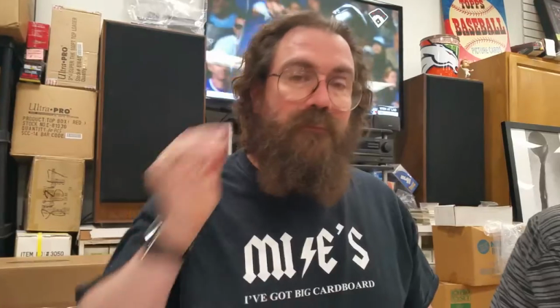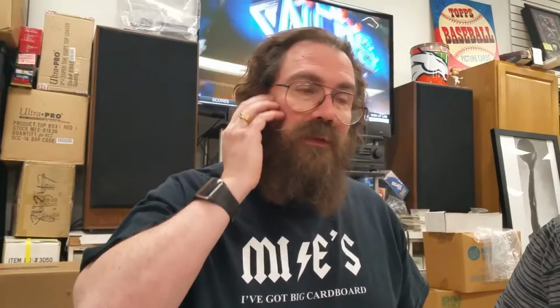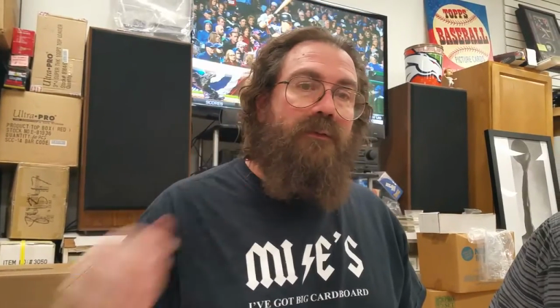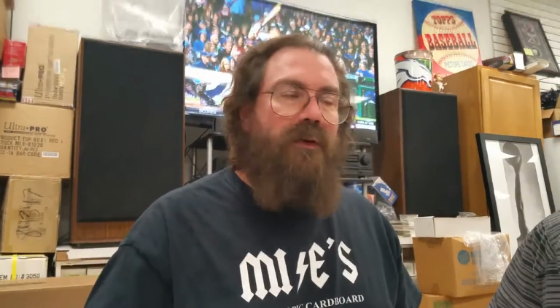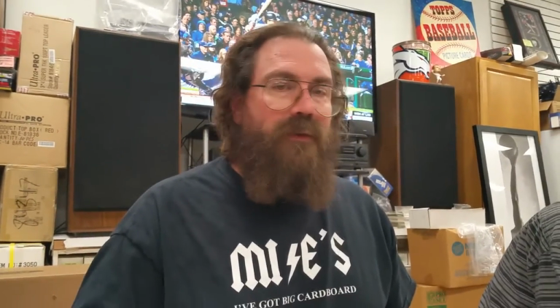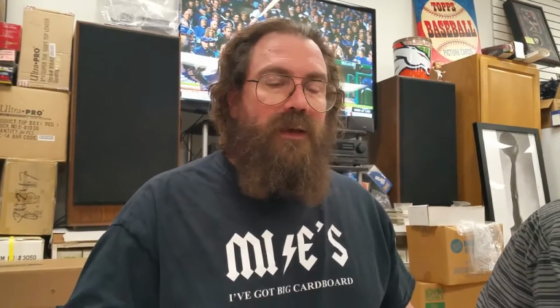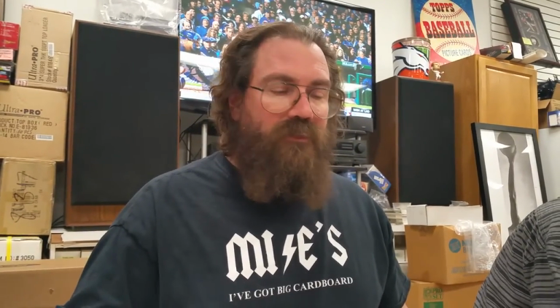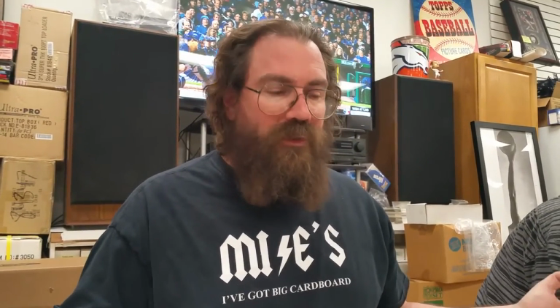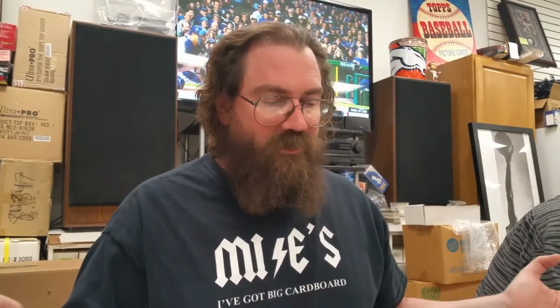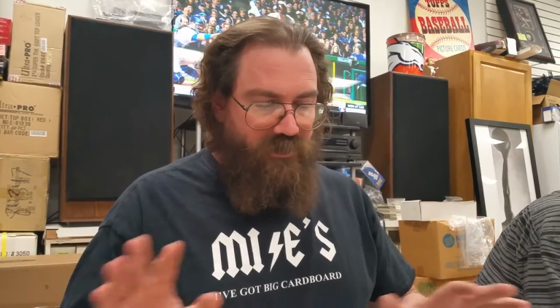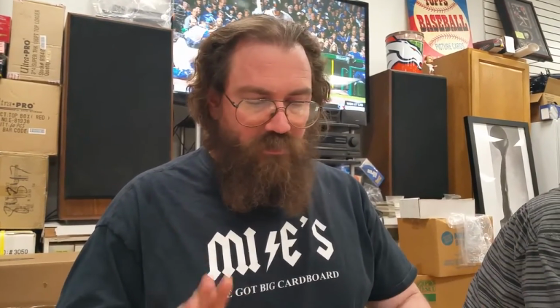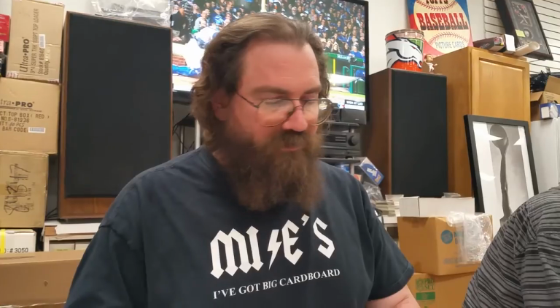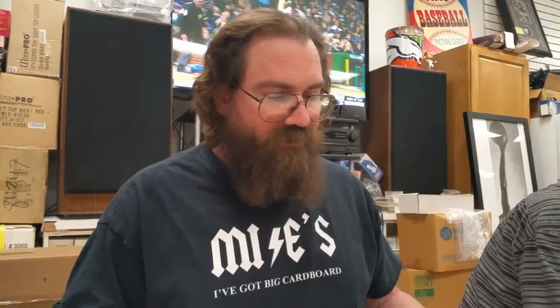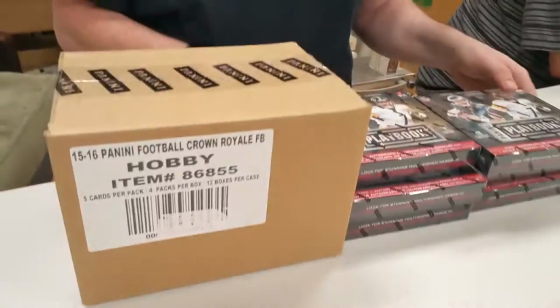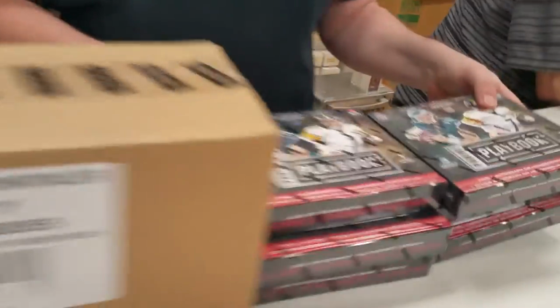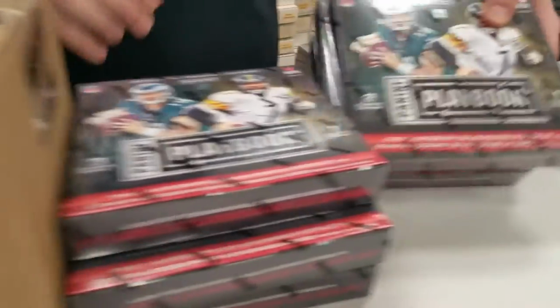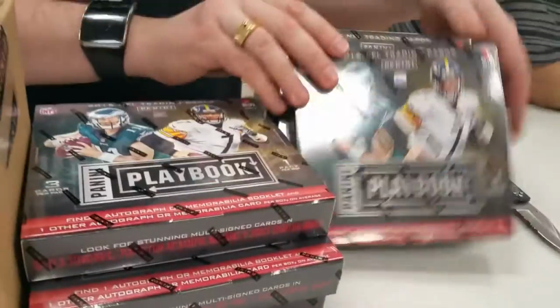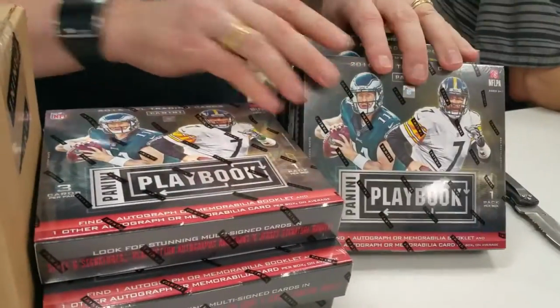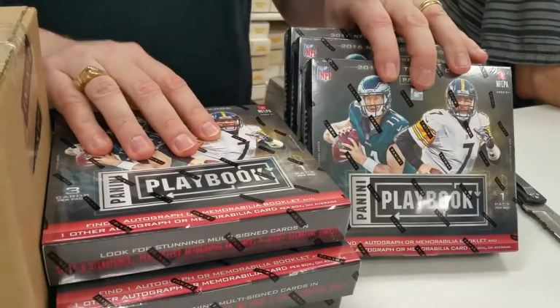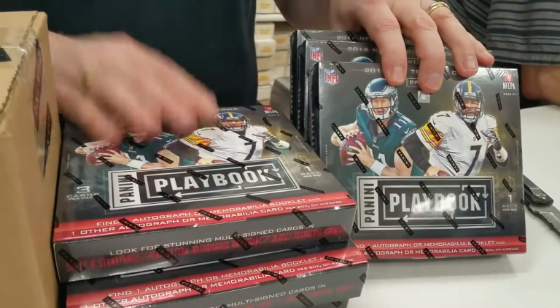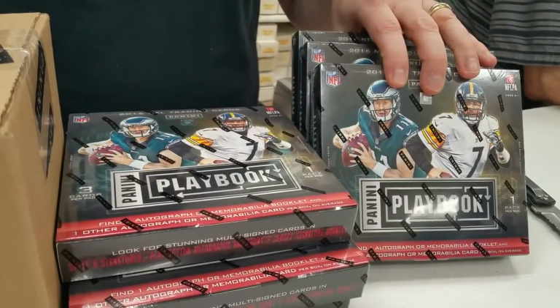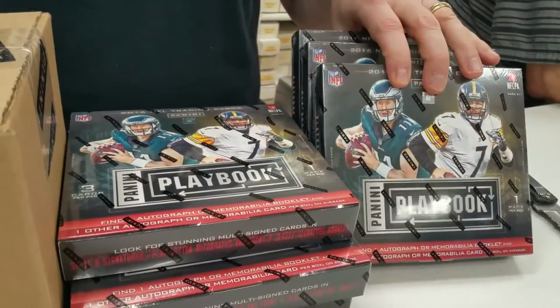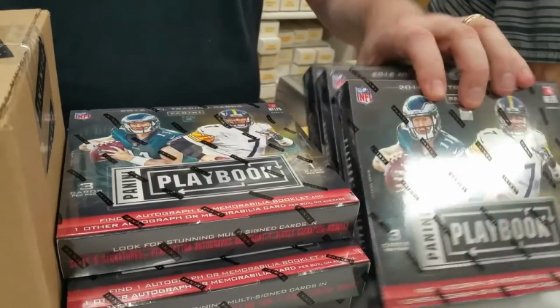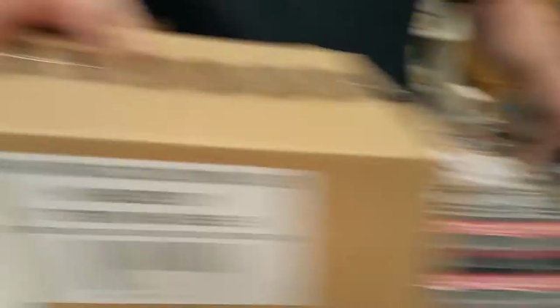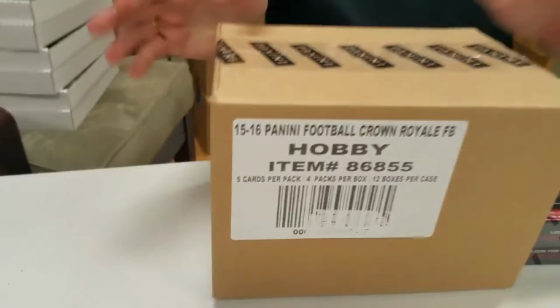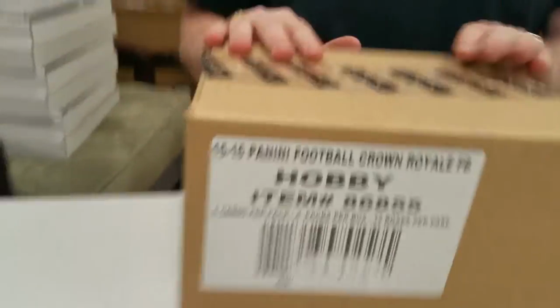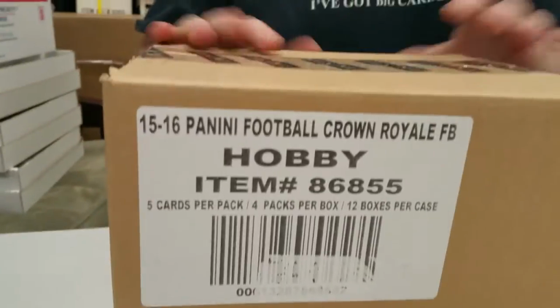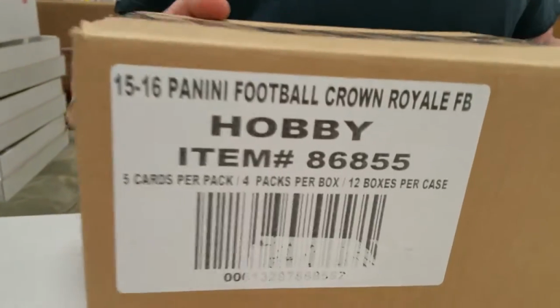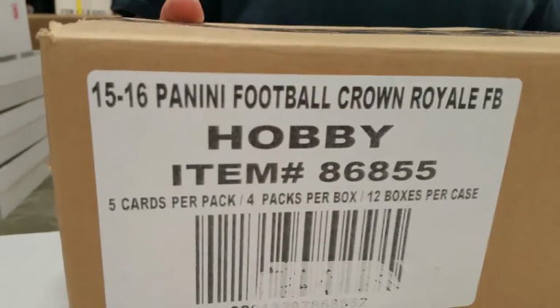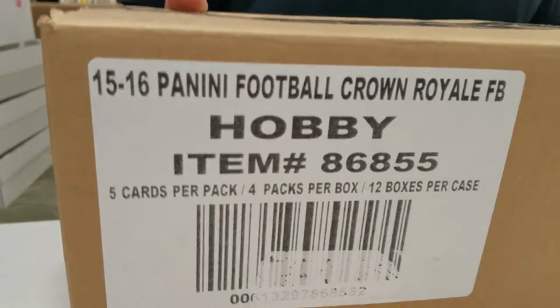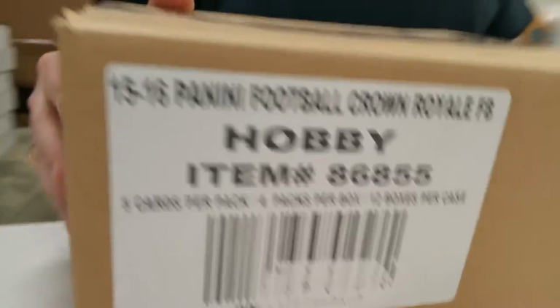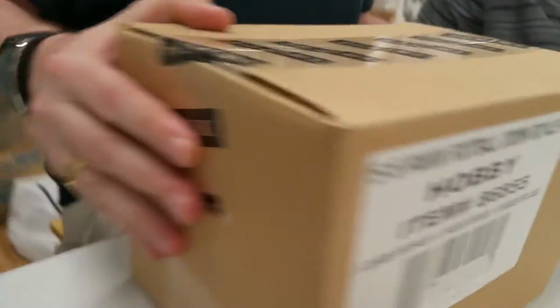Hey guys, good evening. We're Mike Stadium Sports Cards where tonight's ritual cardboard sacrifice involves six boxes of the brand new Panini Playbook football and an entire 12-box case of 2015 Crown Royale football.